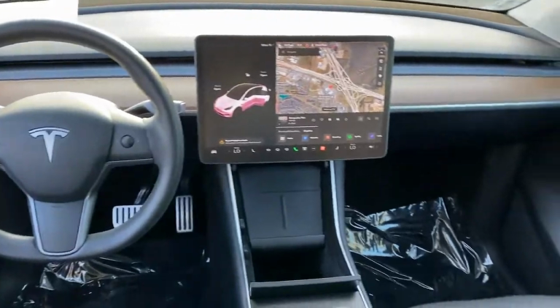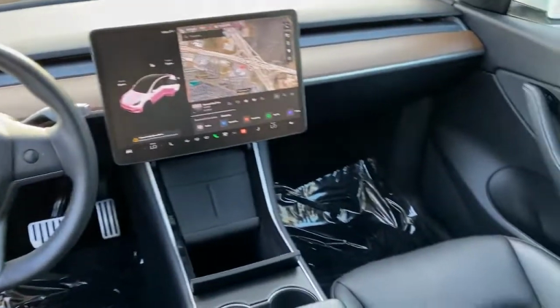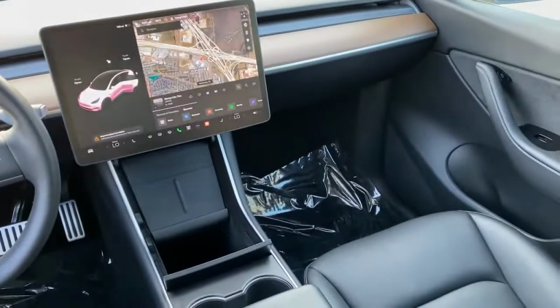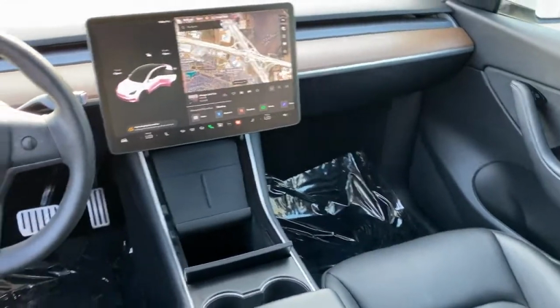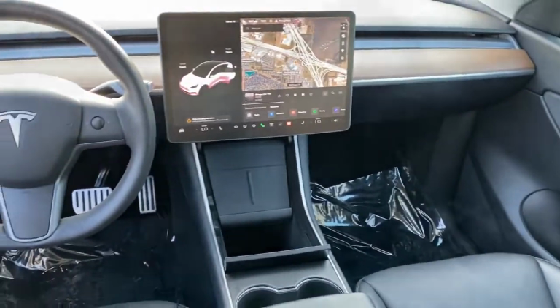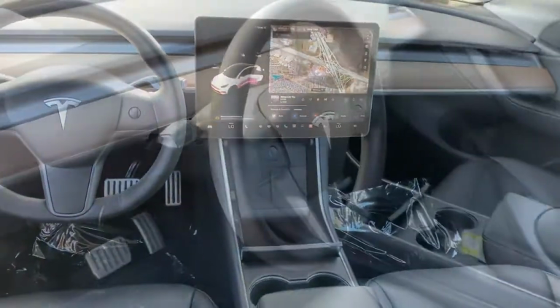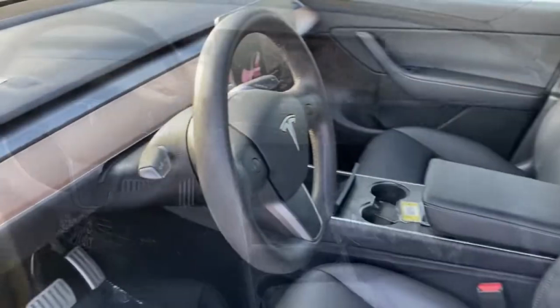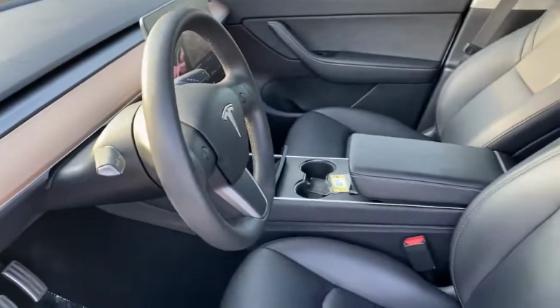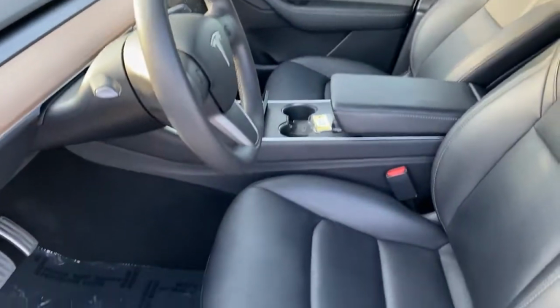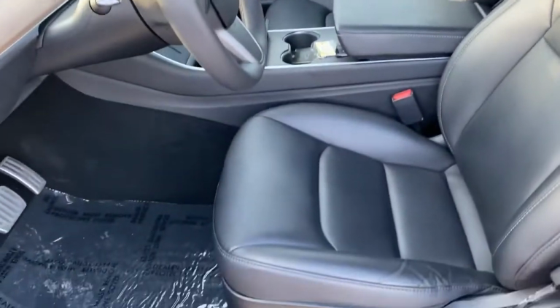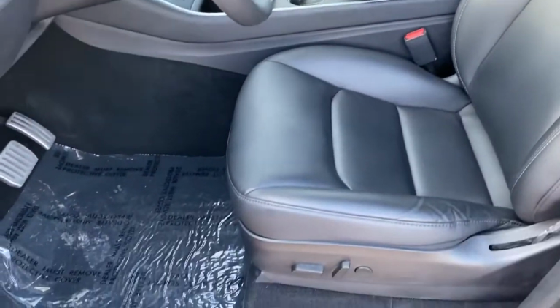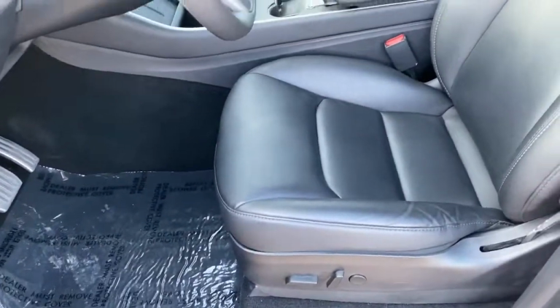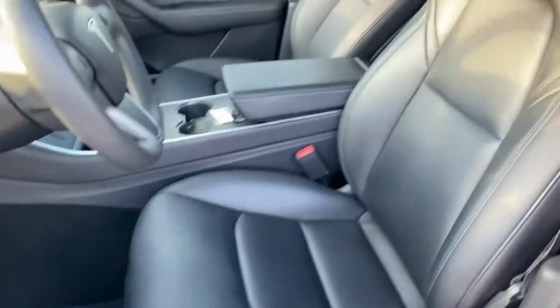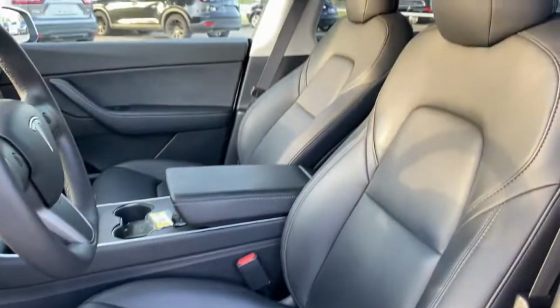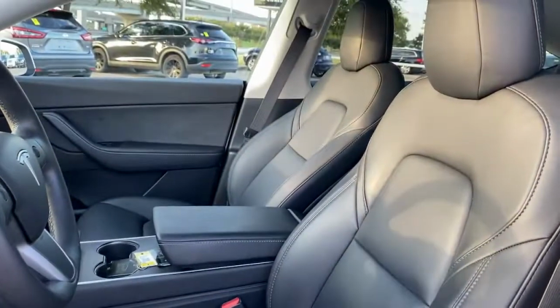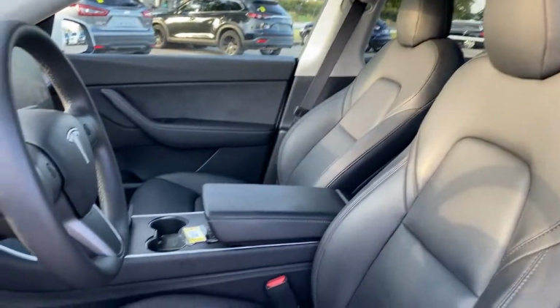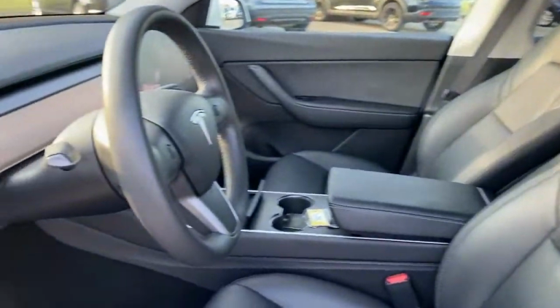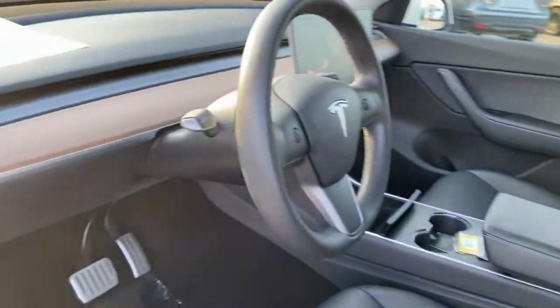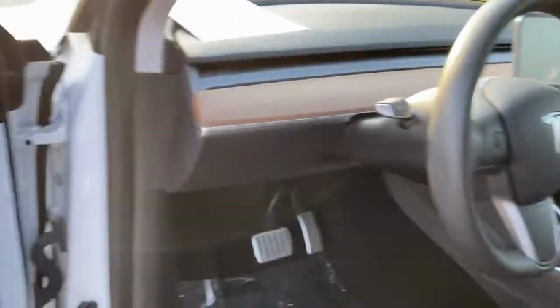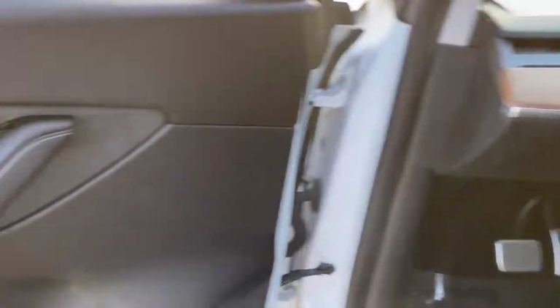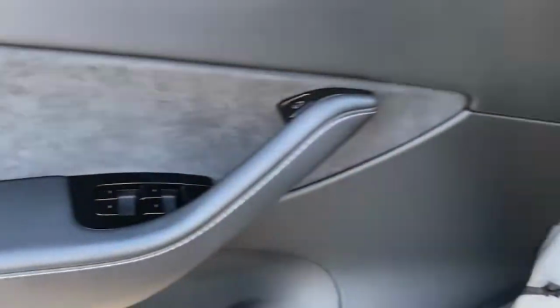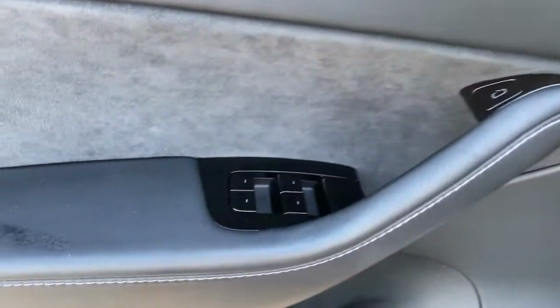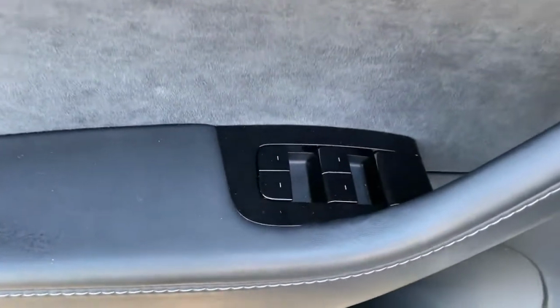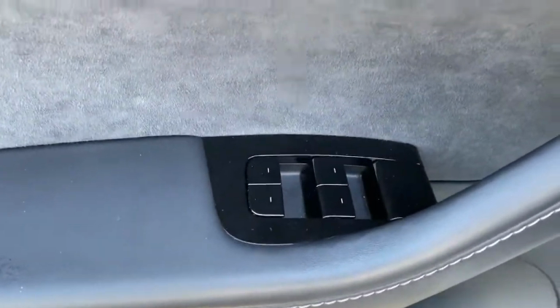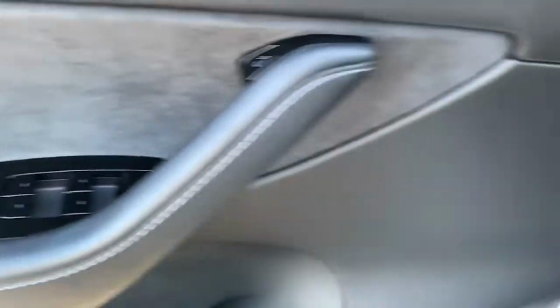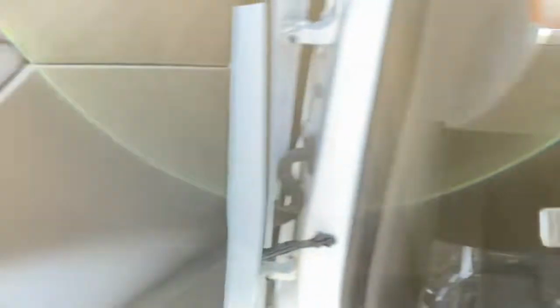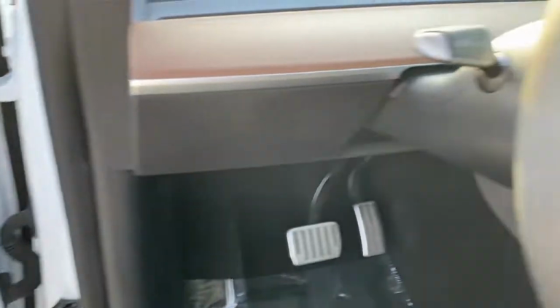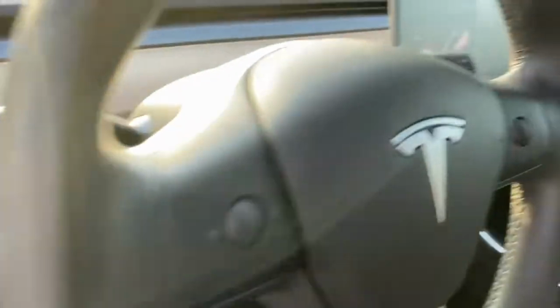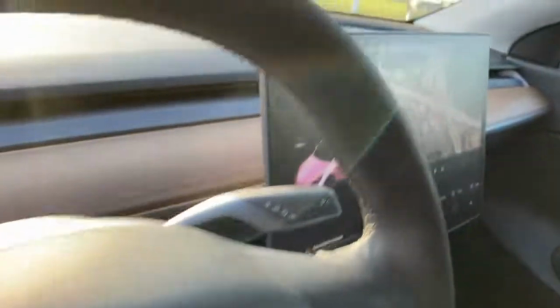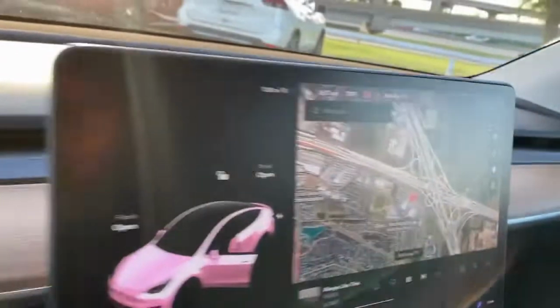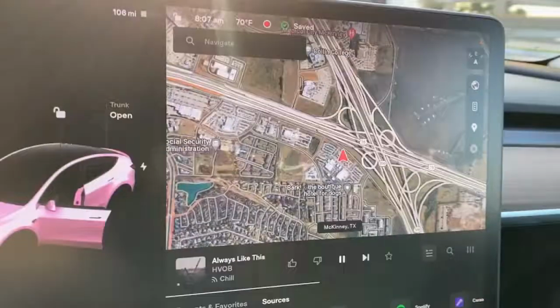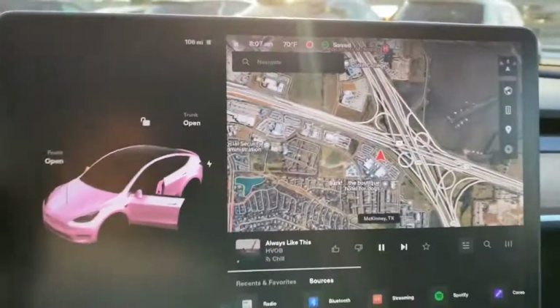Navigation system, keyless entry, sunroof/moonroof, fog lamps, power liftgate, backup camera, power passenger seat, heated rear seat, Bluetooth, aluminum wheels.